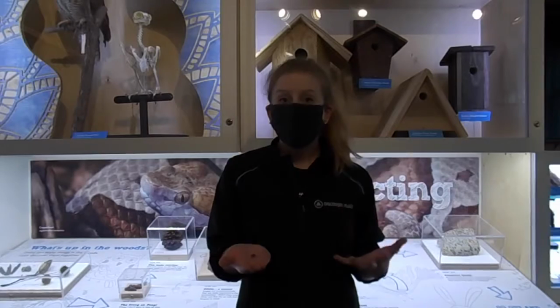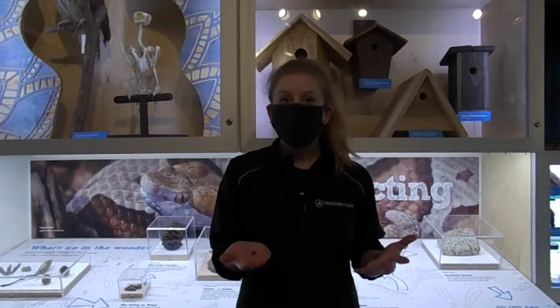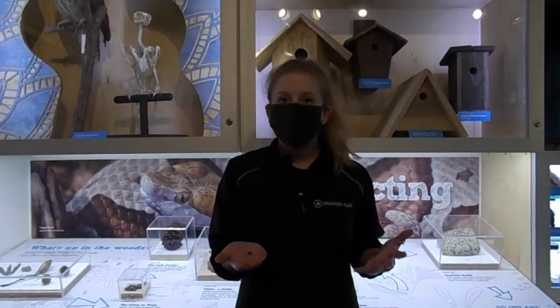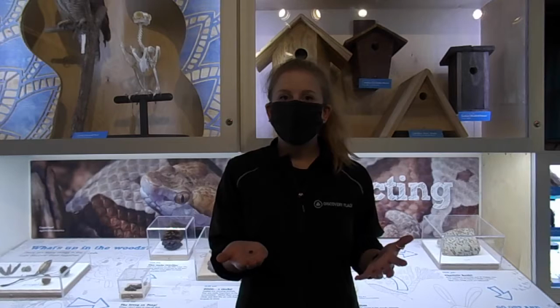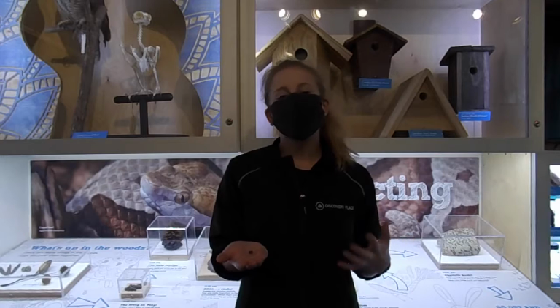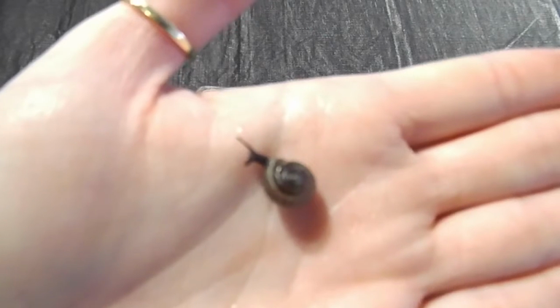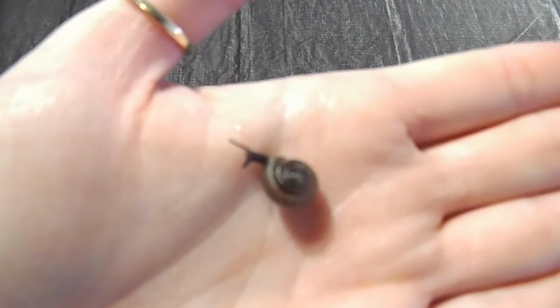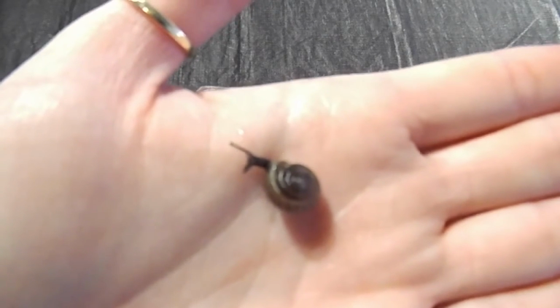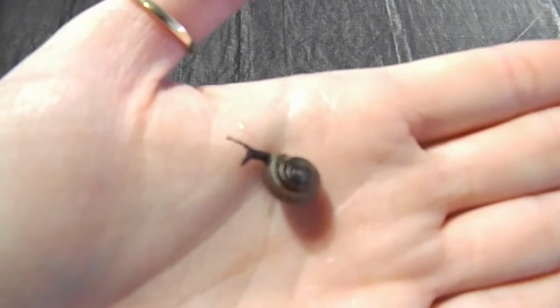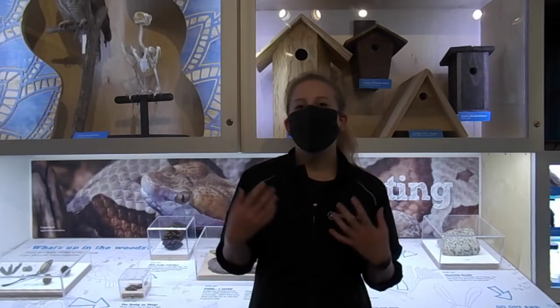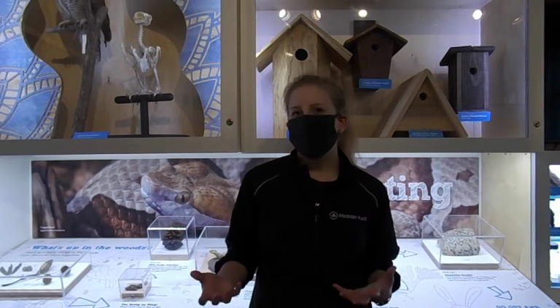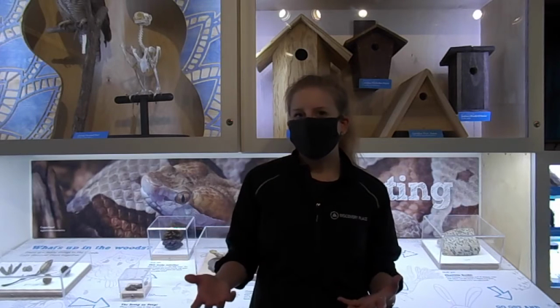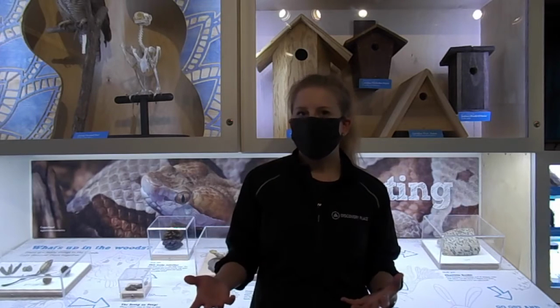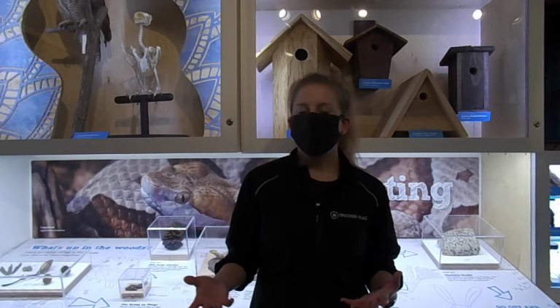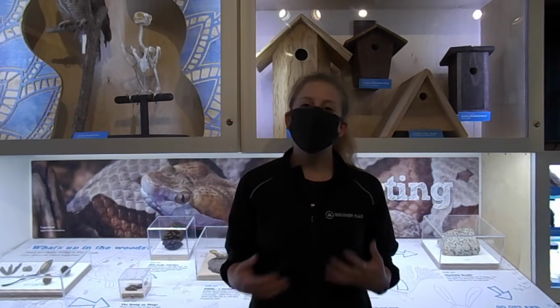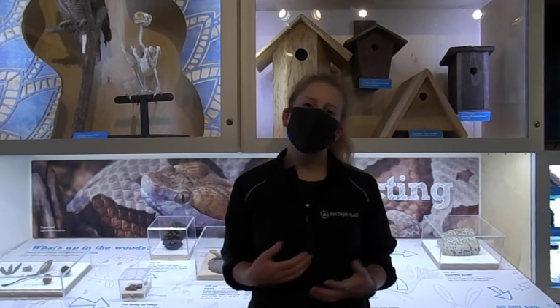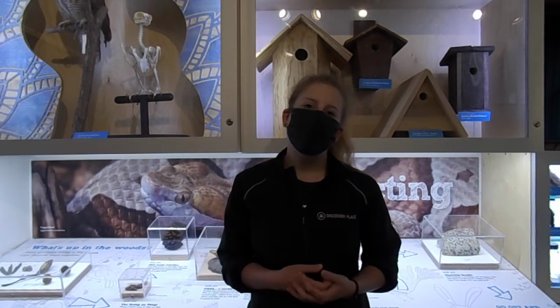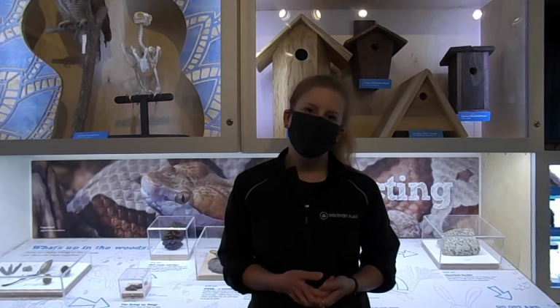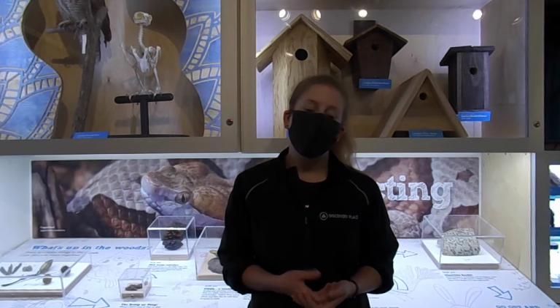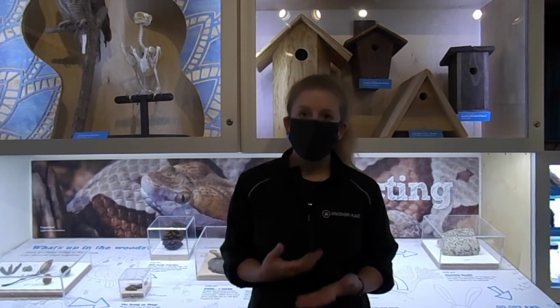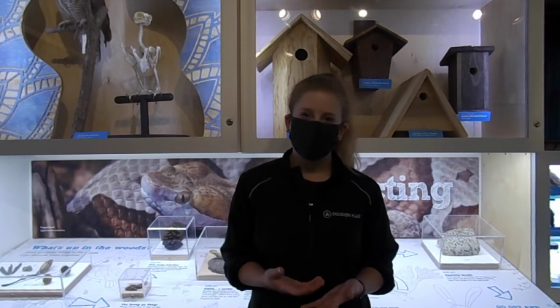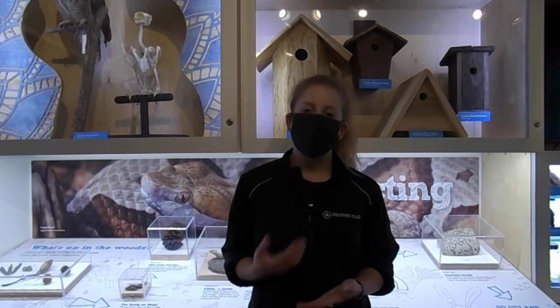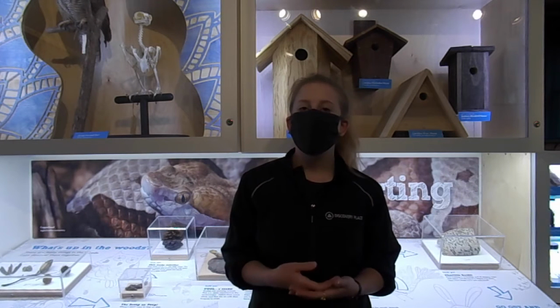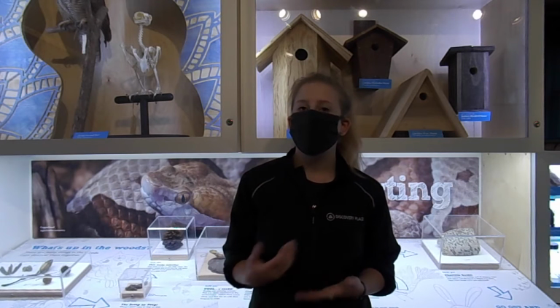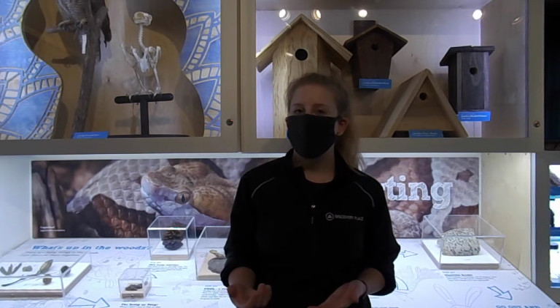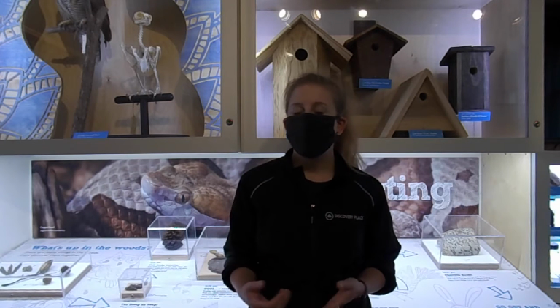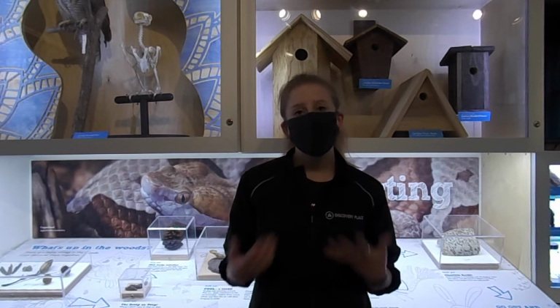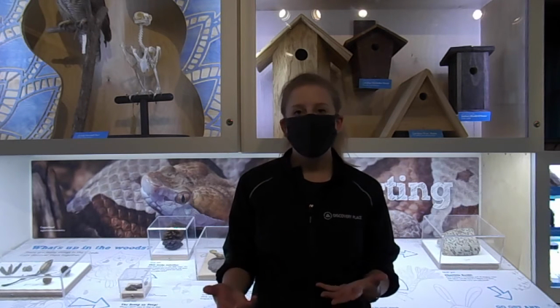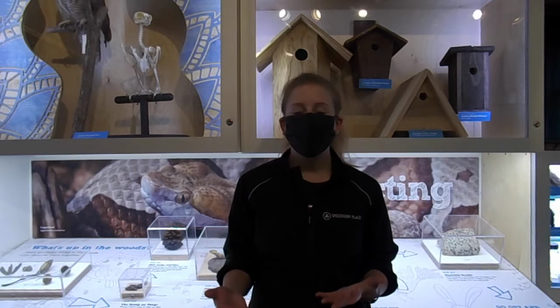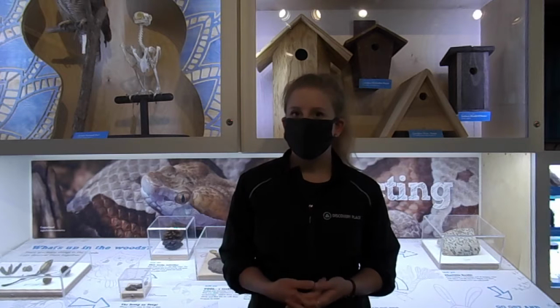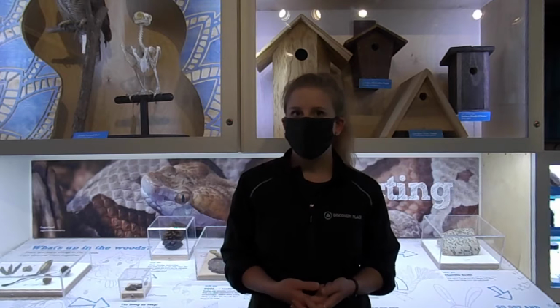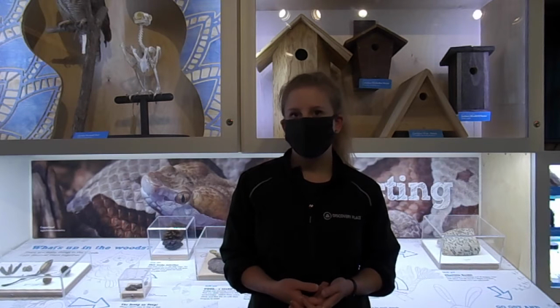Now that our terrarium has come together, it's time to add our snails. If you want to add an extra challenge, you can also download the iNaturalist app on a phone or an iPad and try to identify the species of snail that you are dealing with.